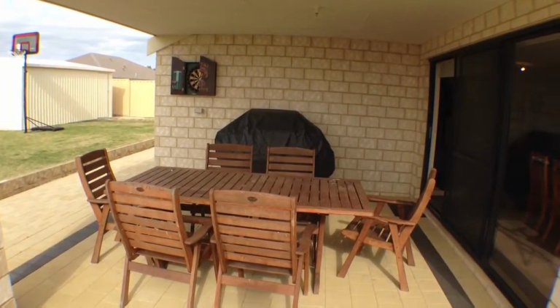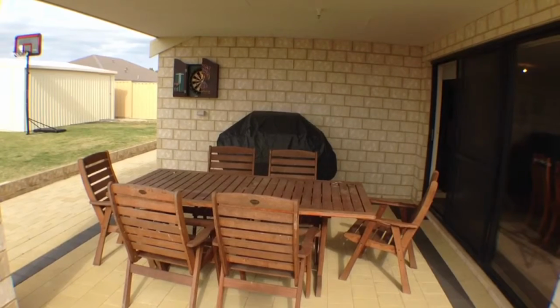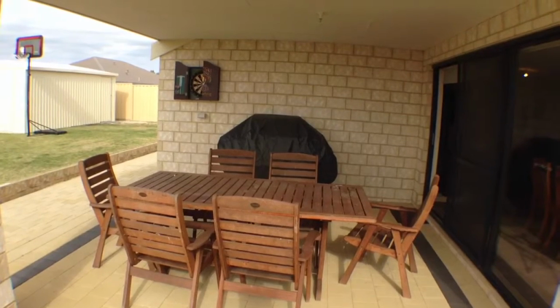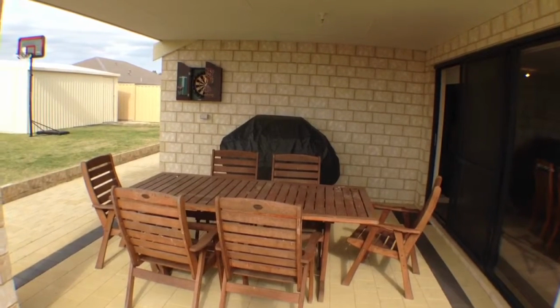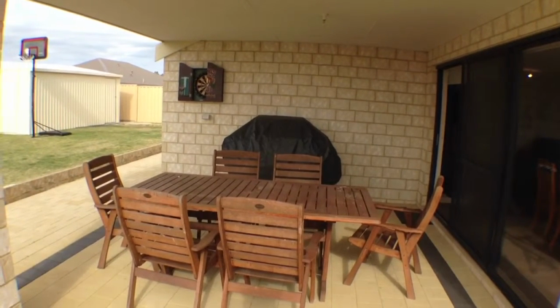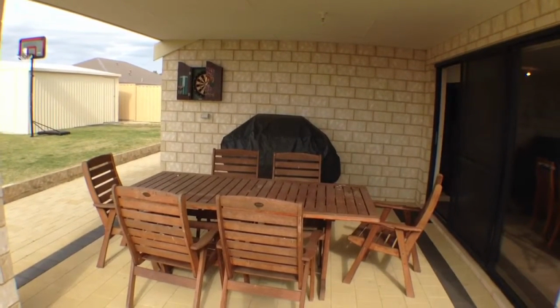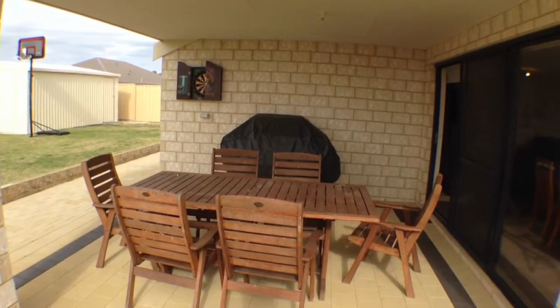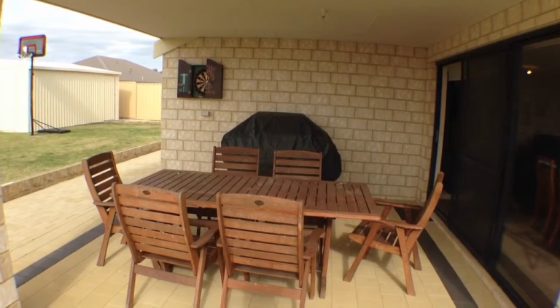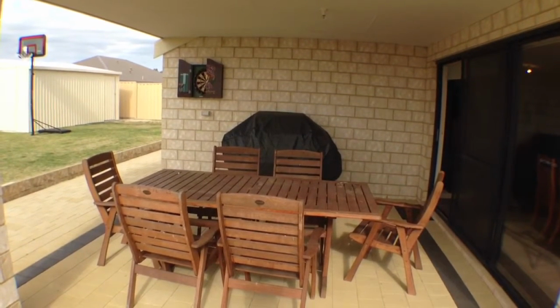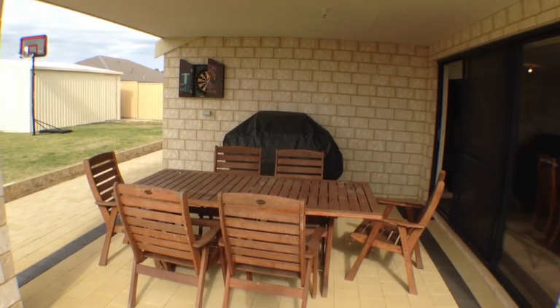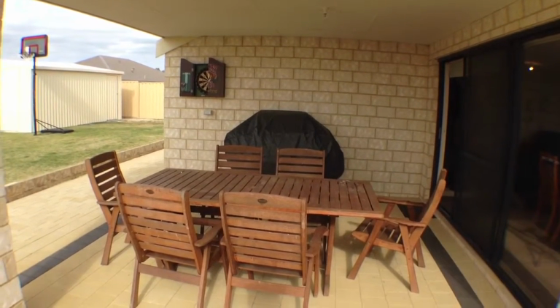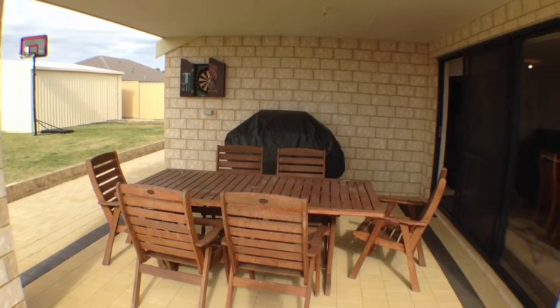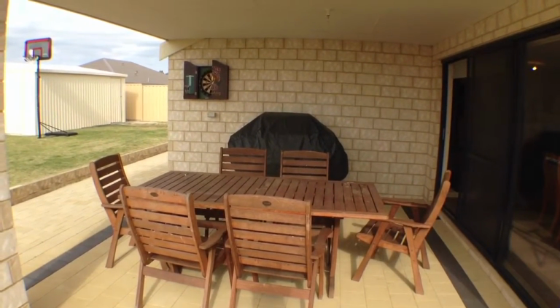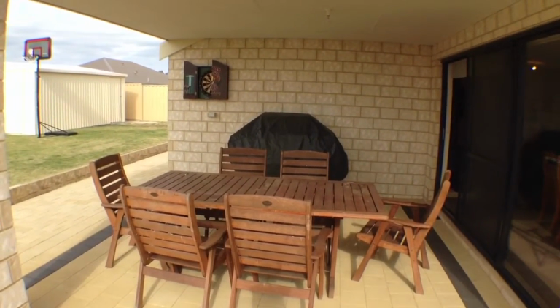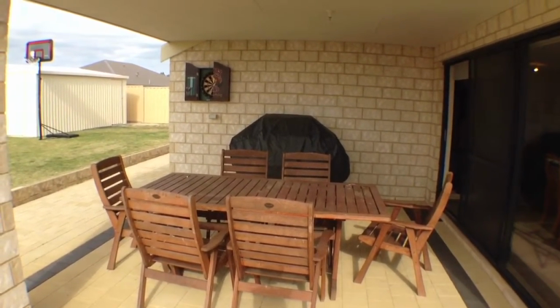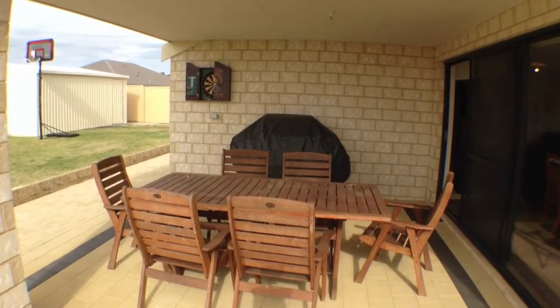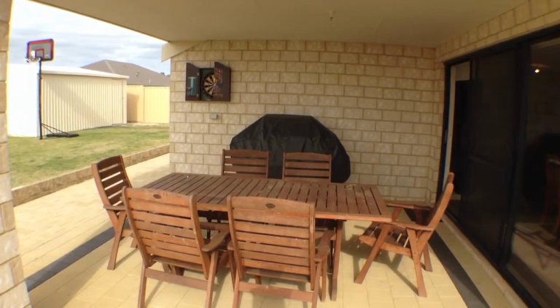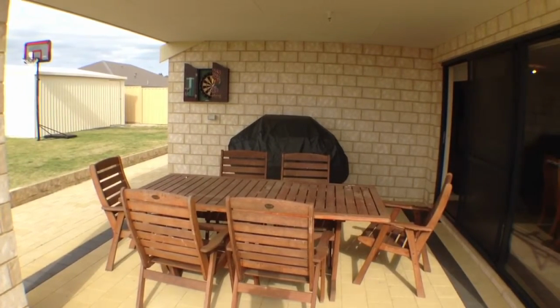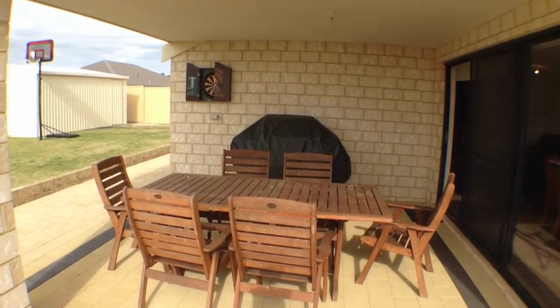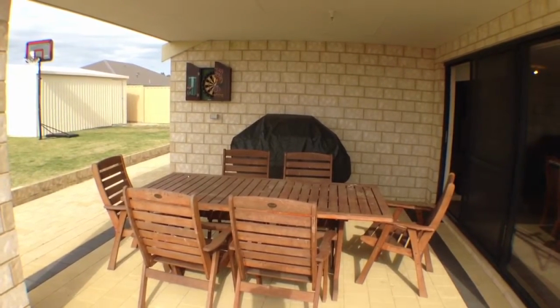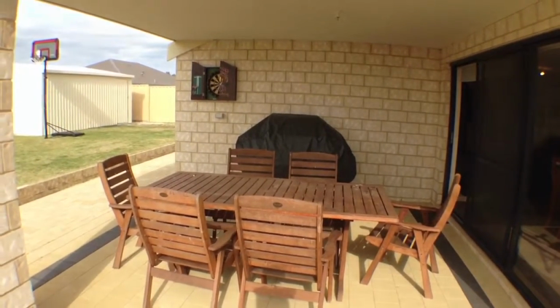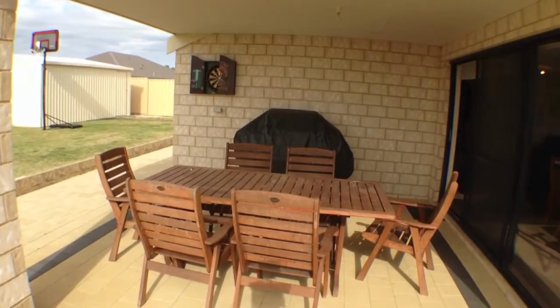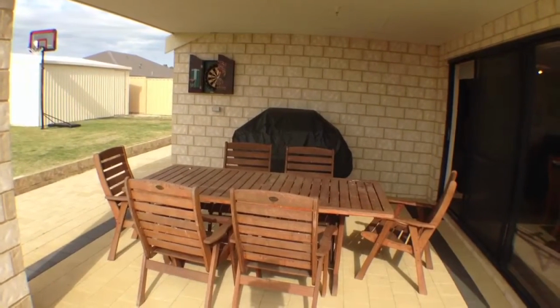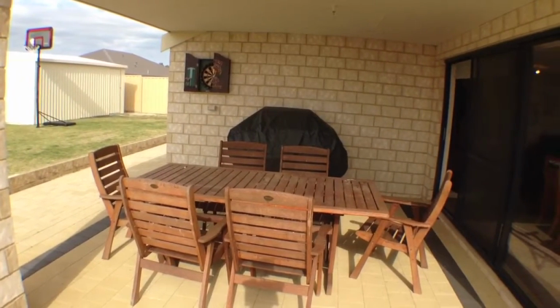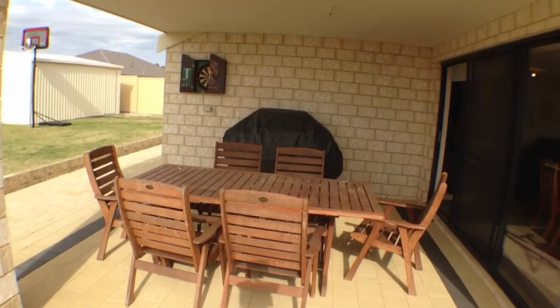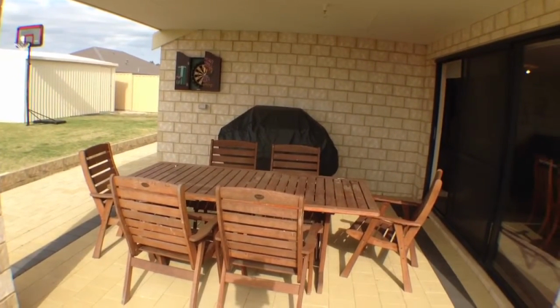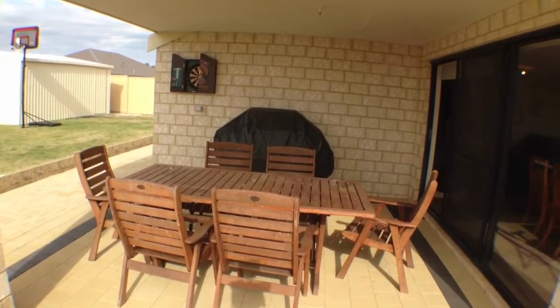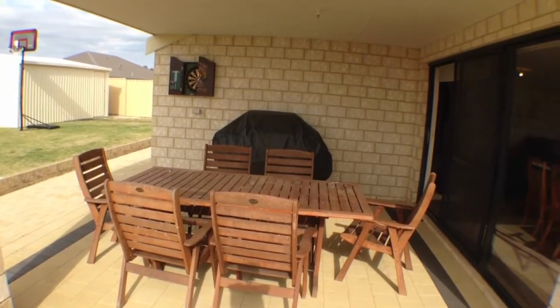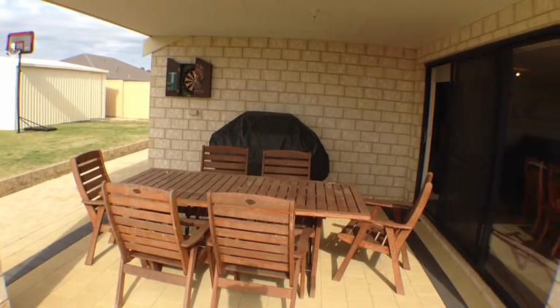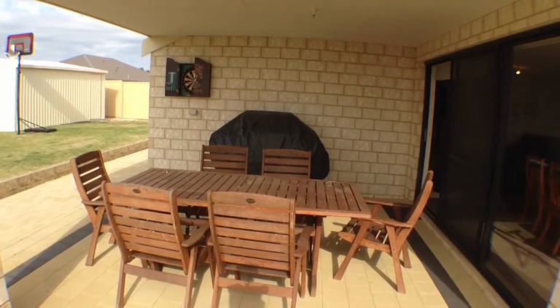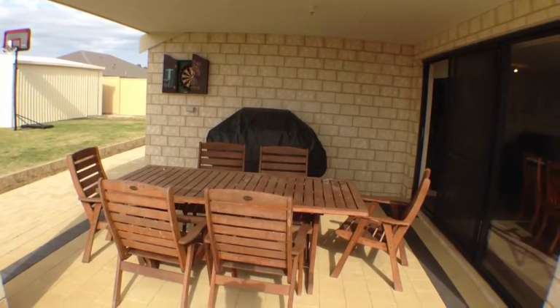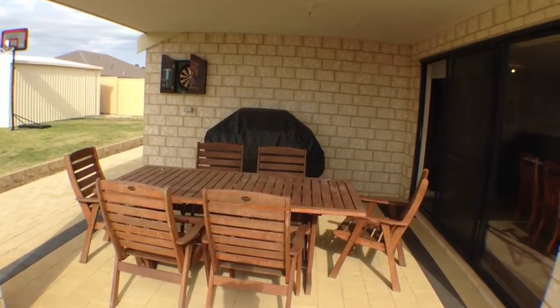If you'd like to arrange a time to come and have a closer look at this great property, my name is Amanda Chapman. Please call me on 0428 180 490. Thank you.